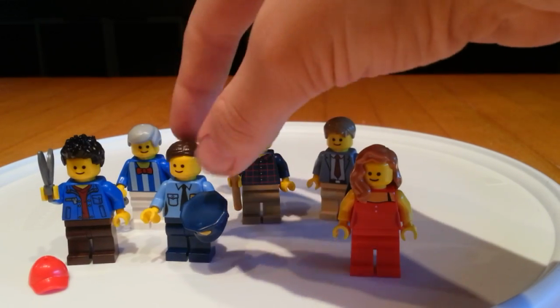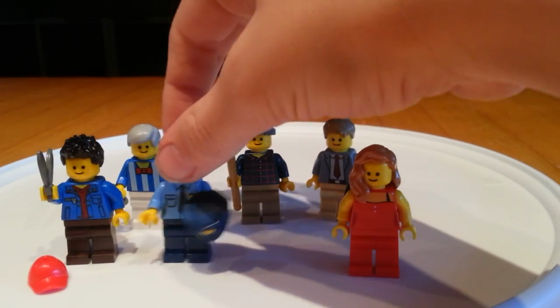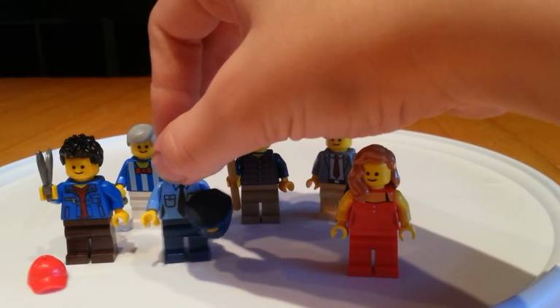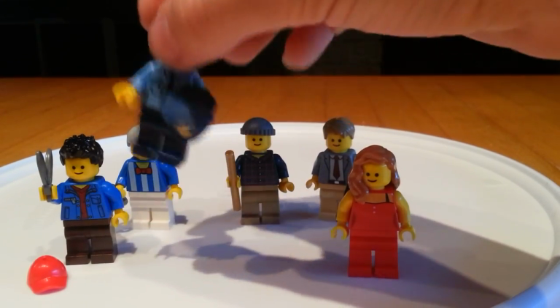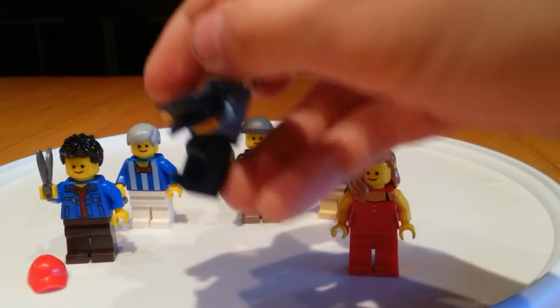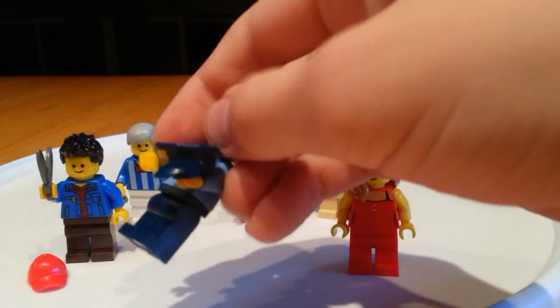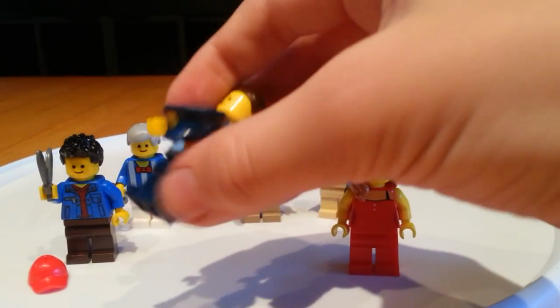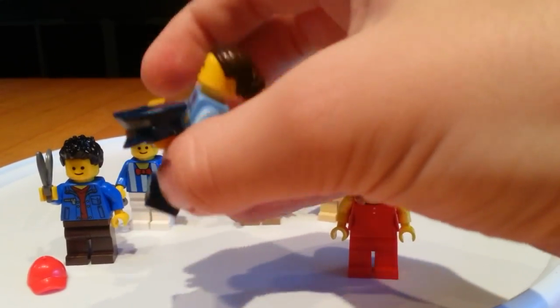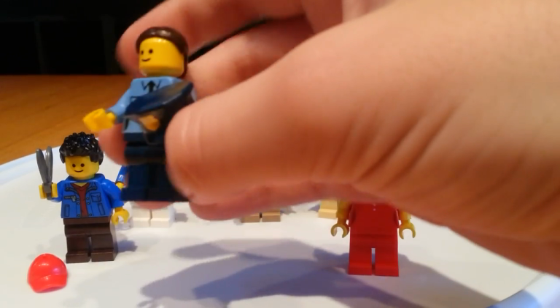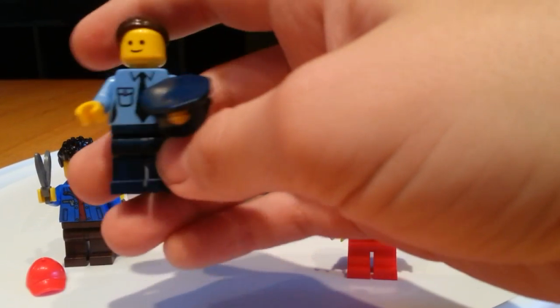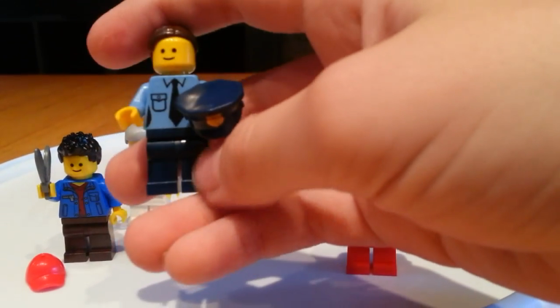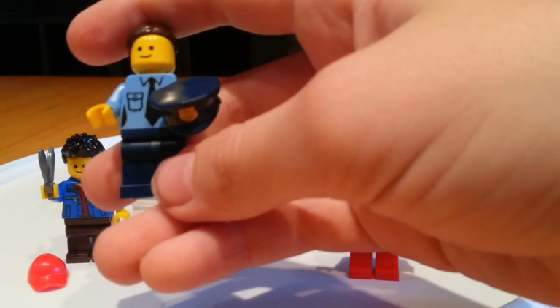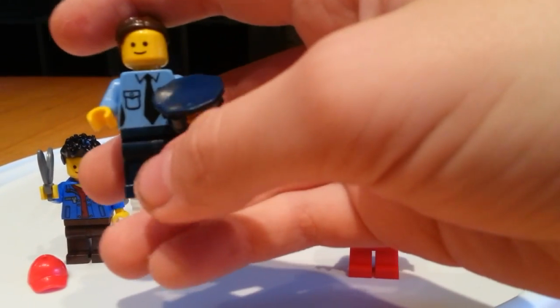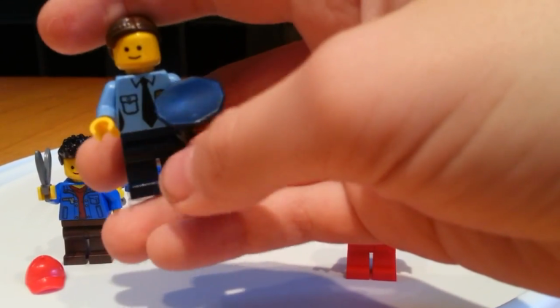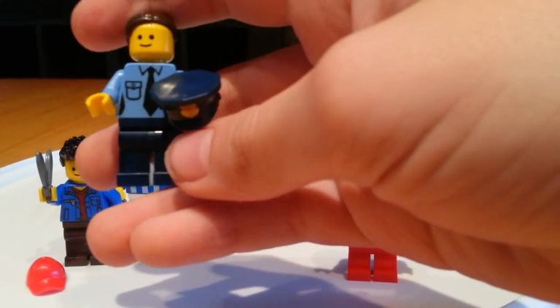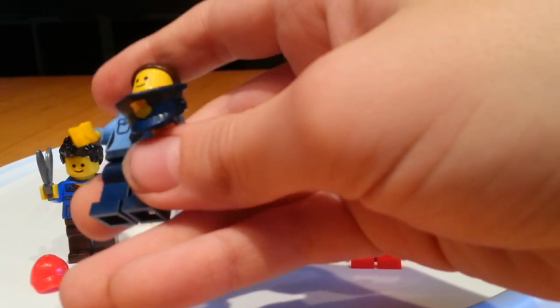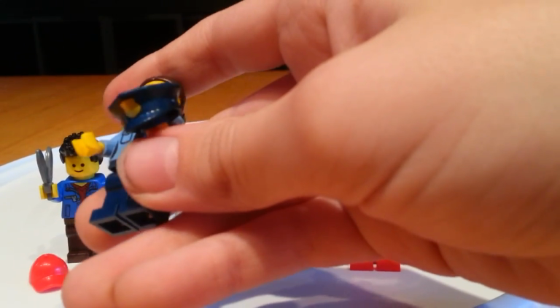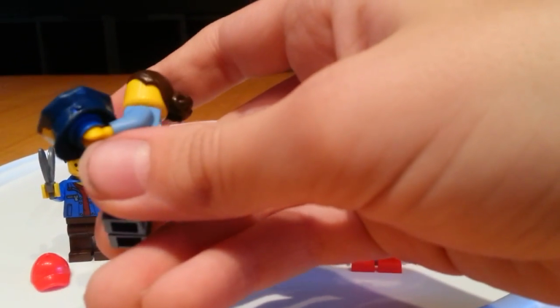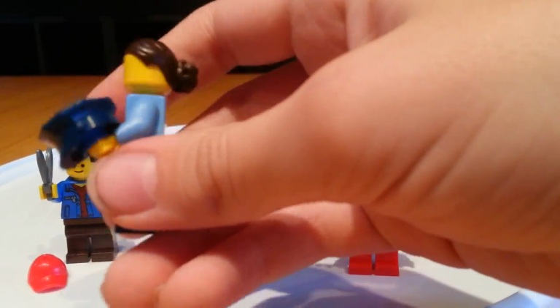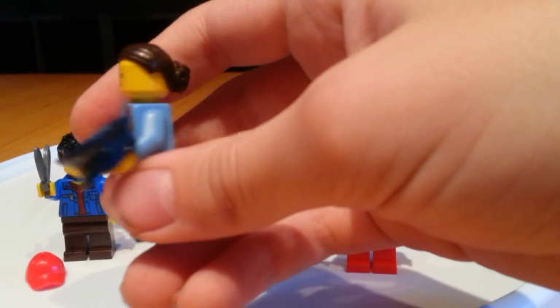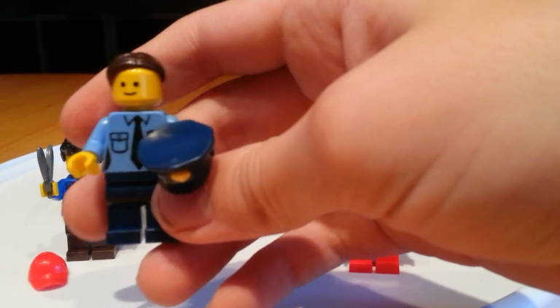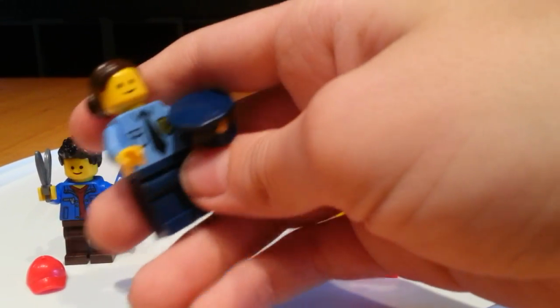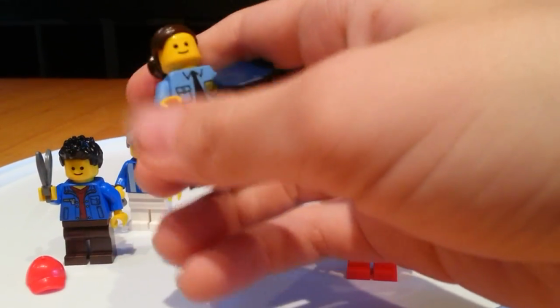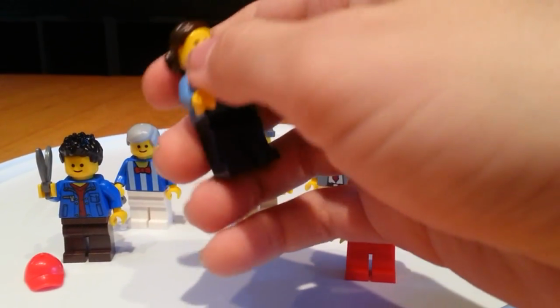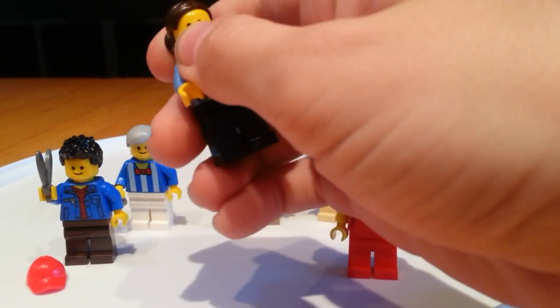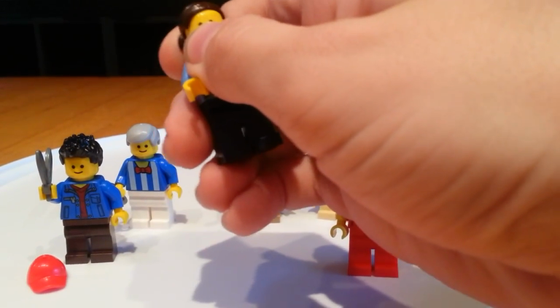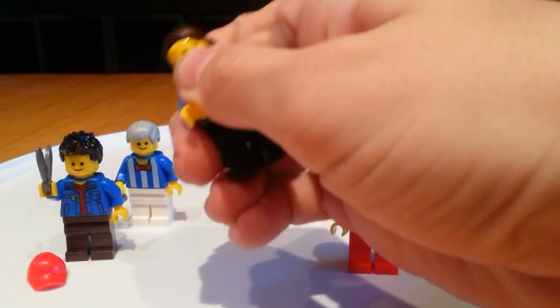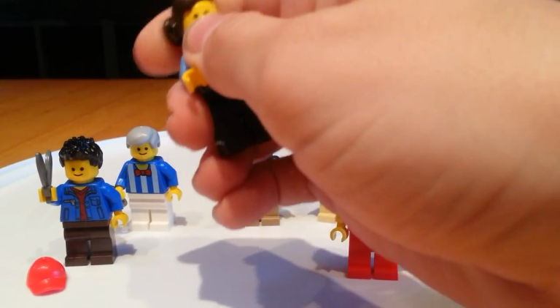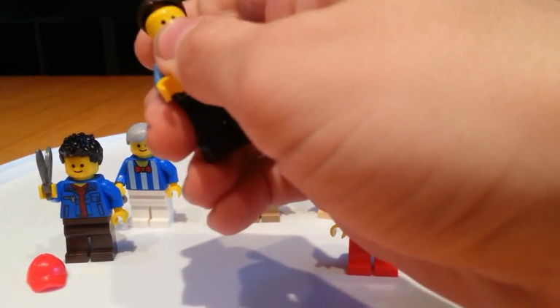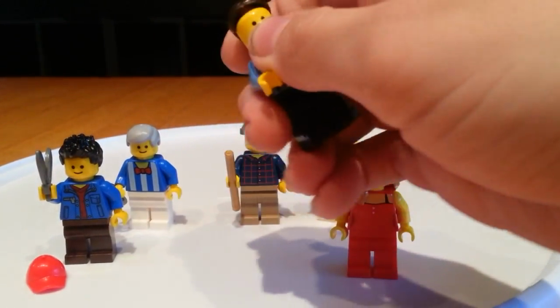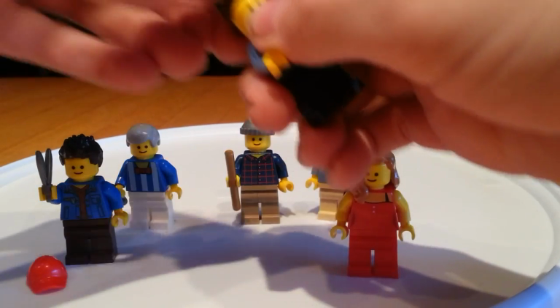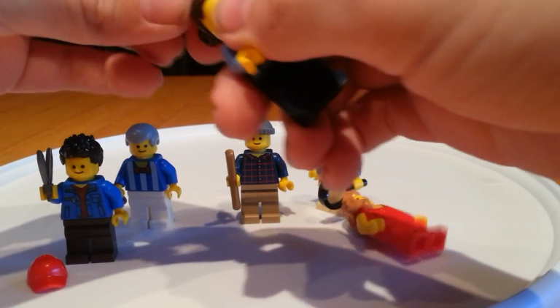So we also have the police woman. She is holding her hat, which is very well designed. Some nice hair — looks like she just got back from Al's barbershop.